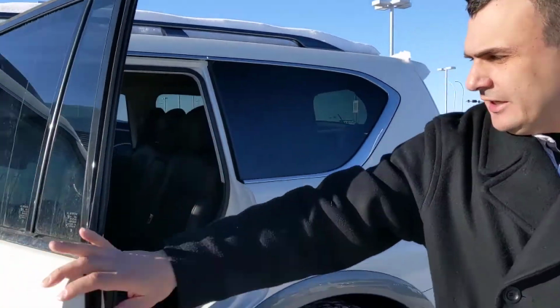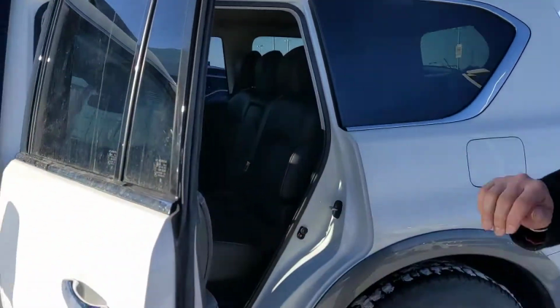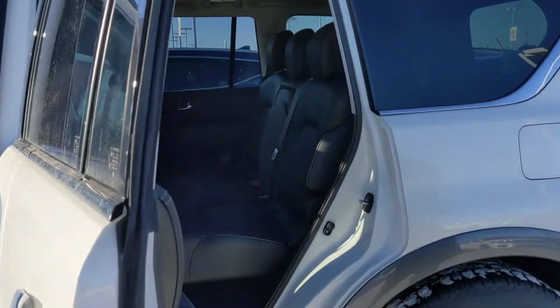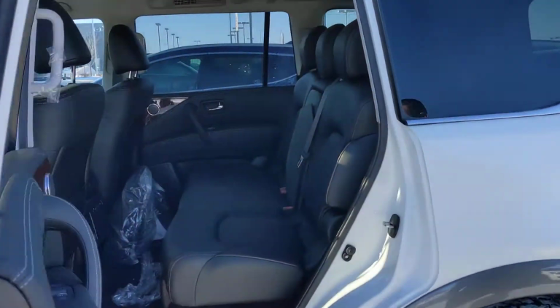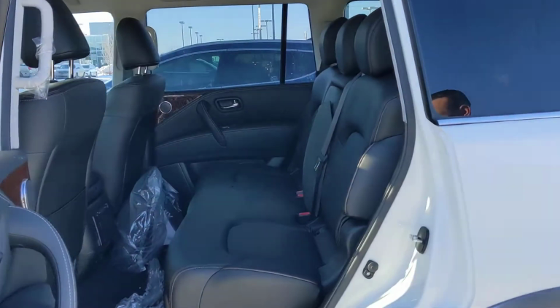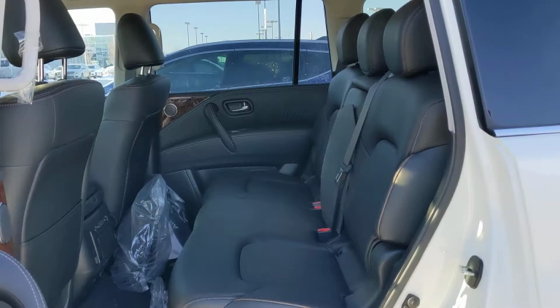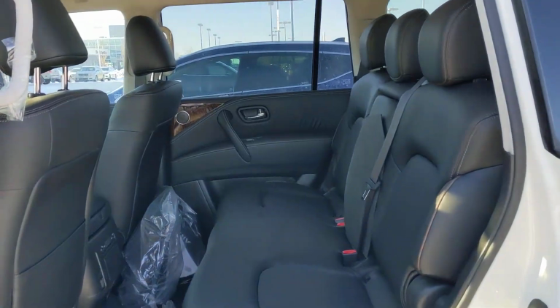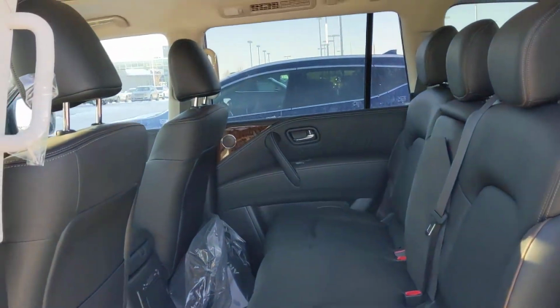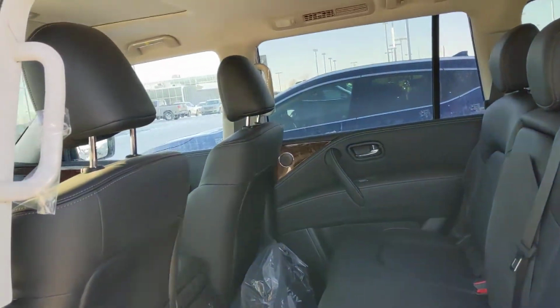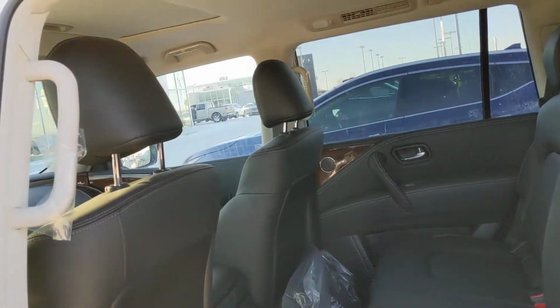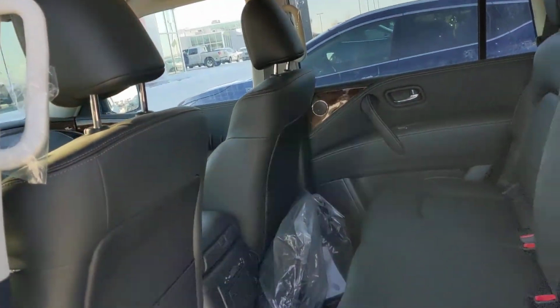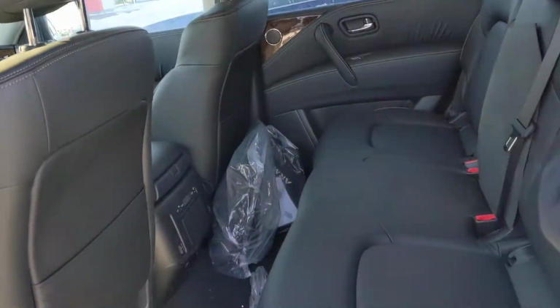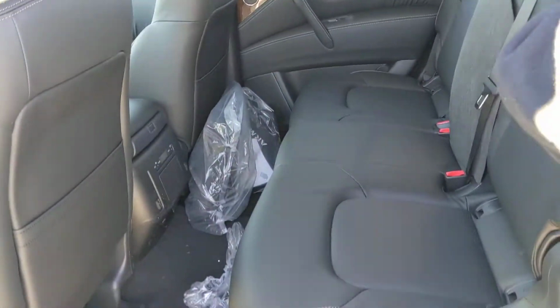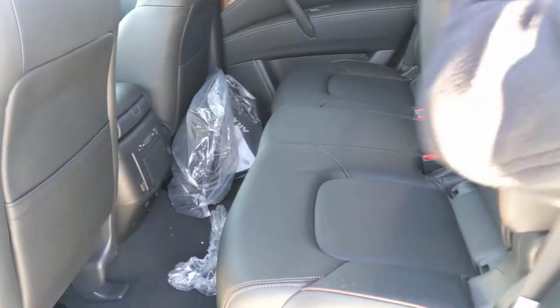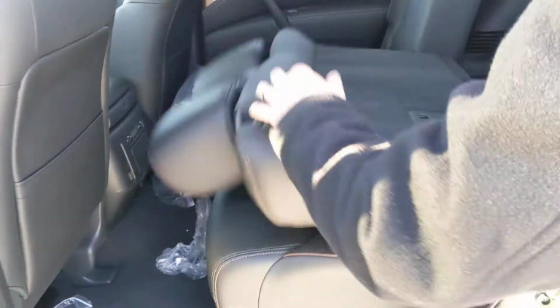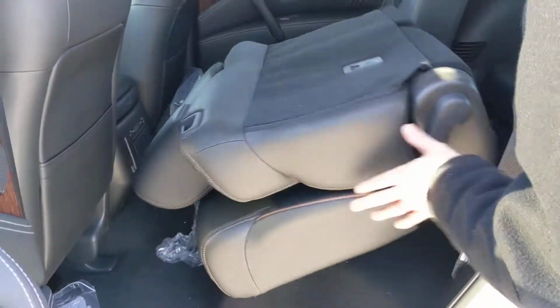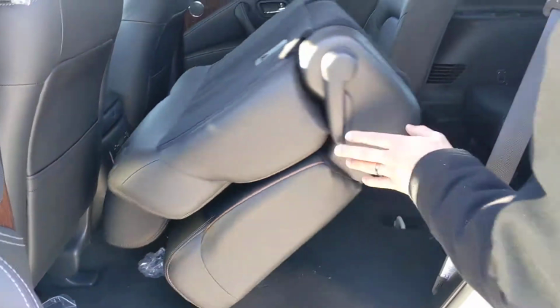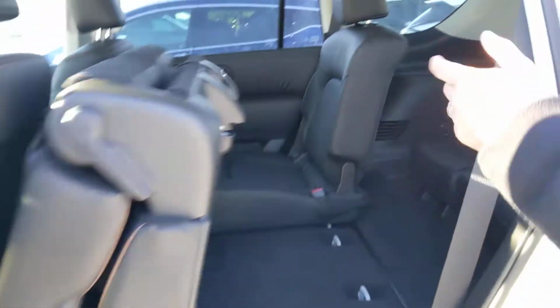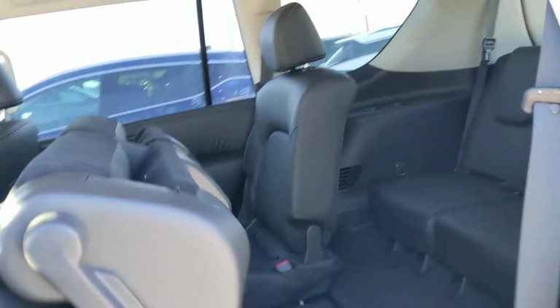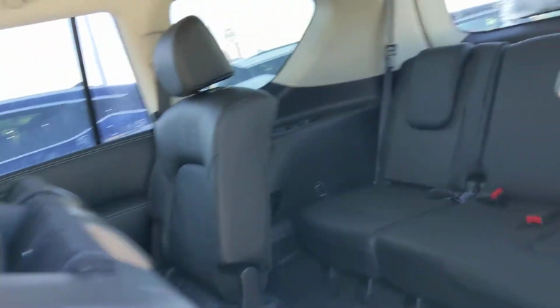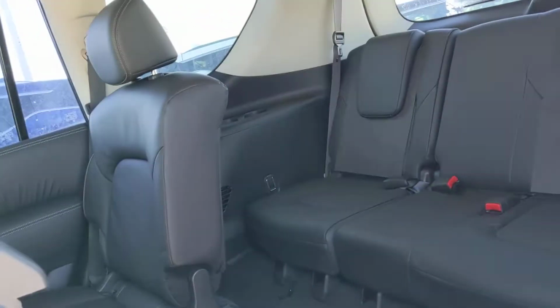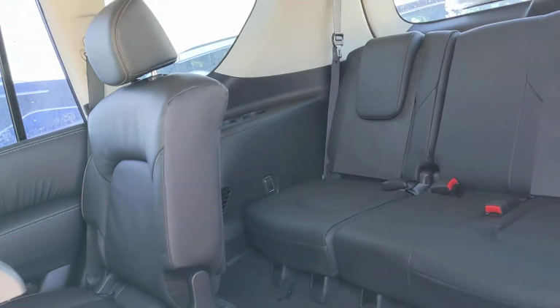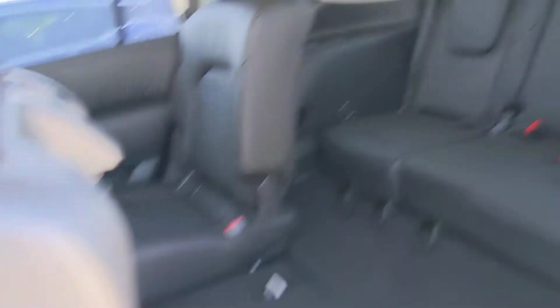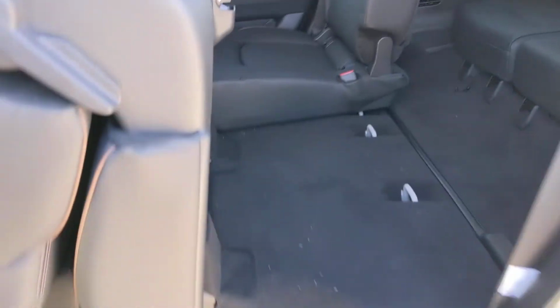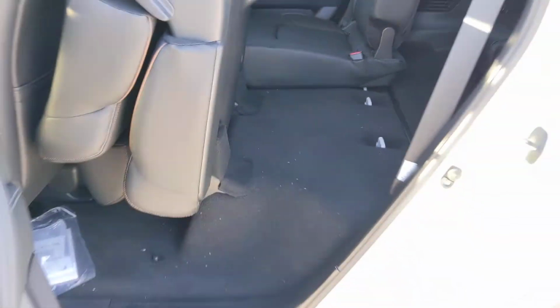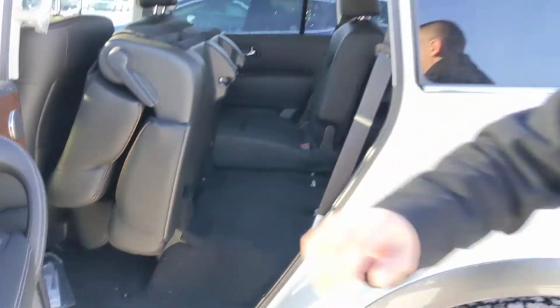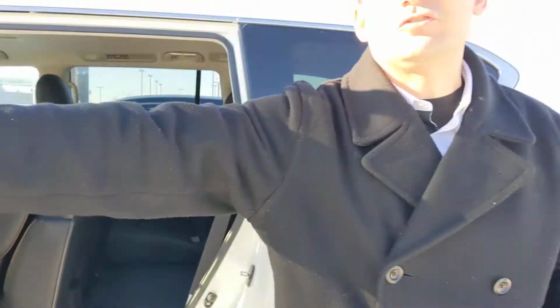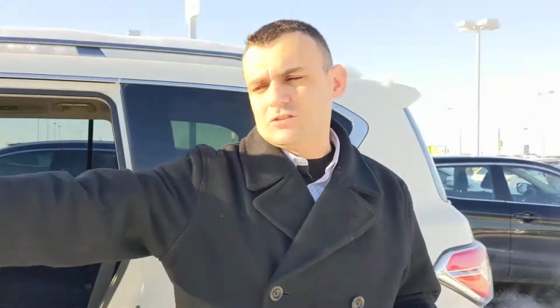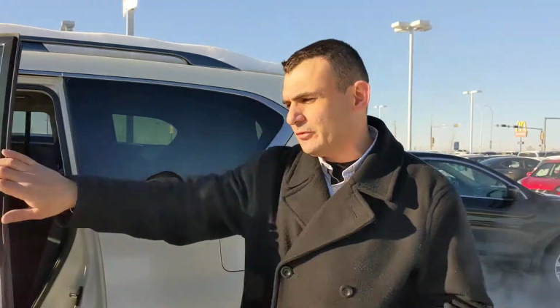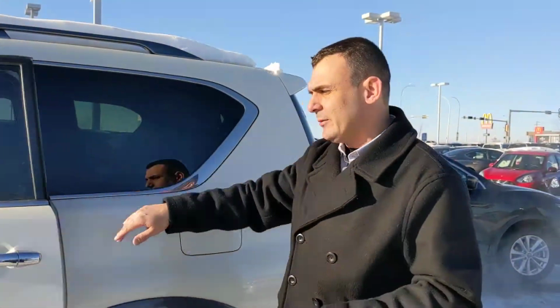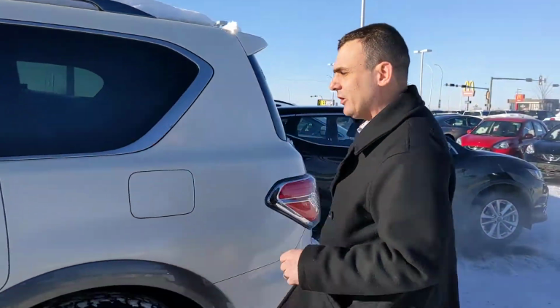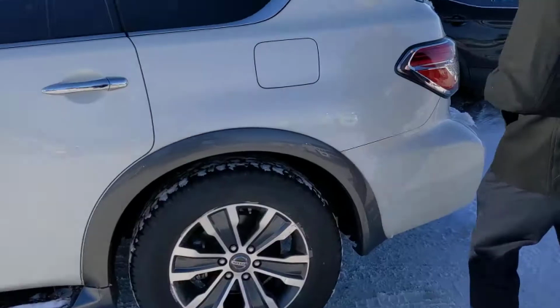In the back here you can see we've got the full bench on the SL, and easy access to the third row with just a flick of the switch. You've got three more seats back there for a total of eight passengers, so lots of room for anybody you're hauling around.